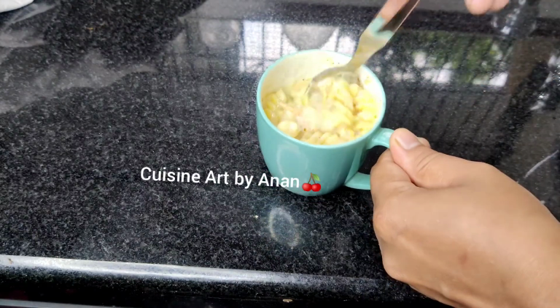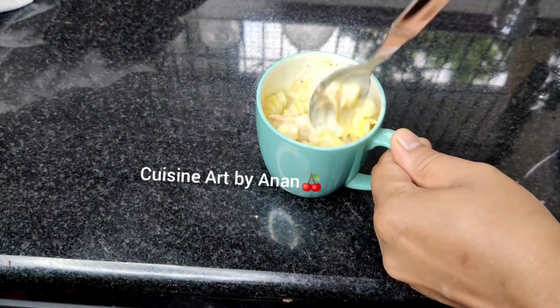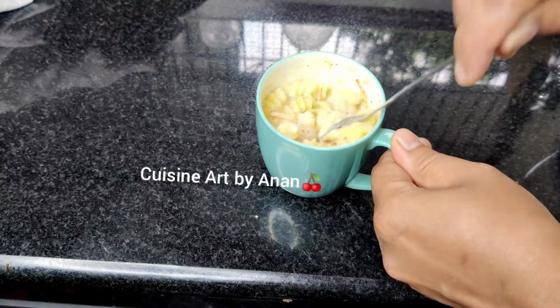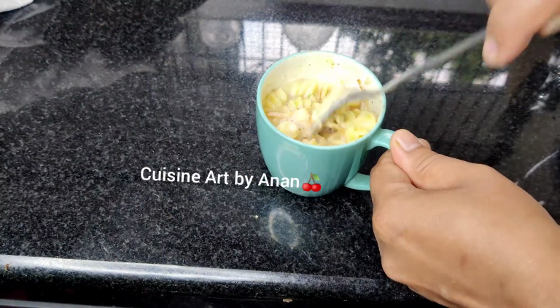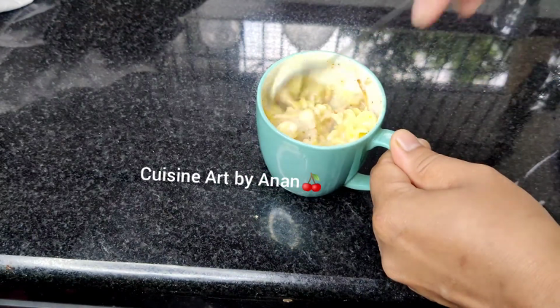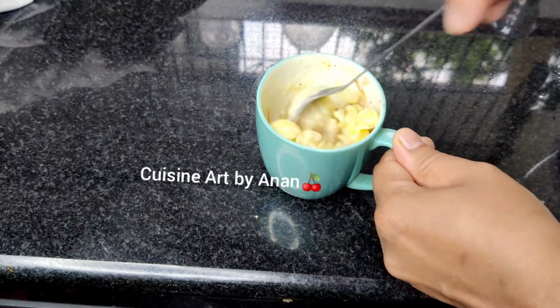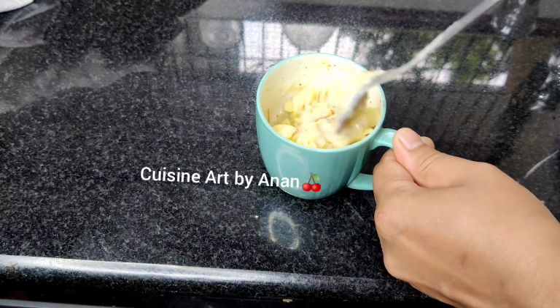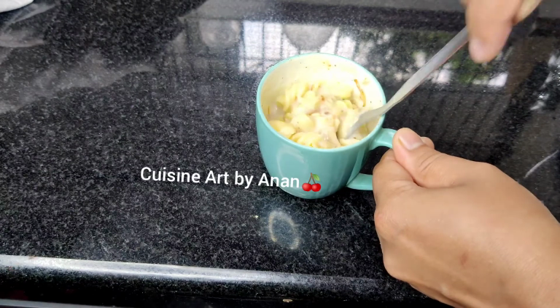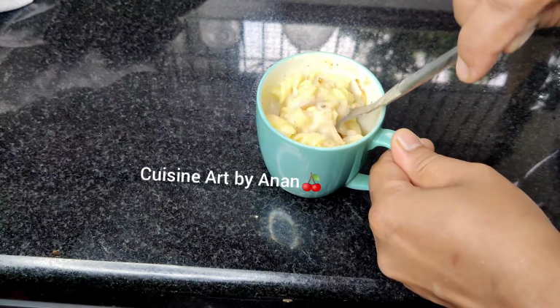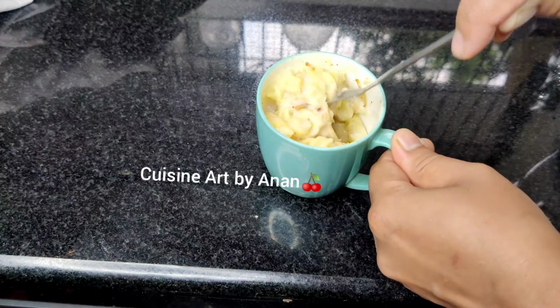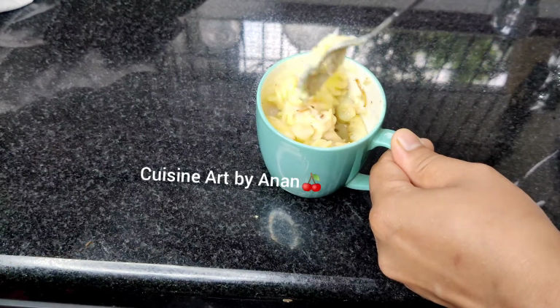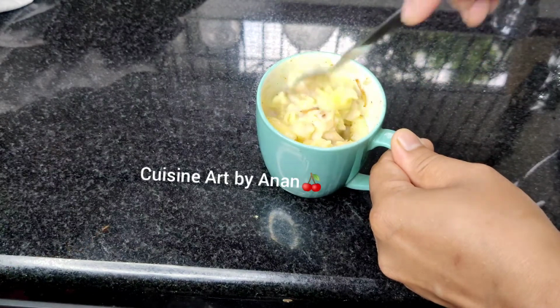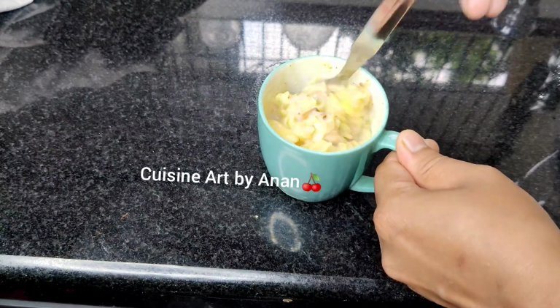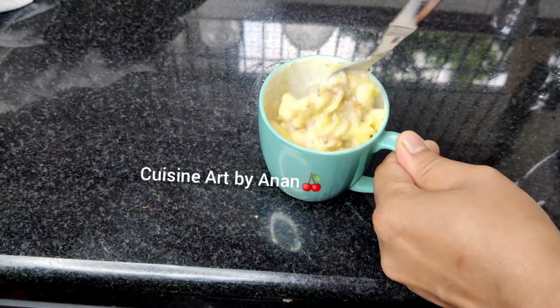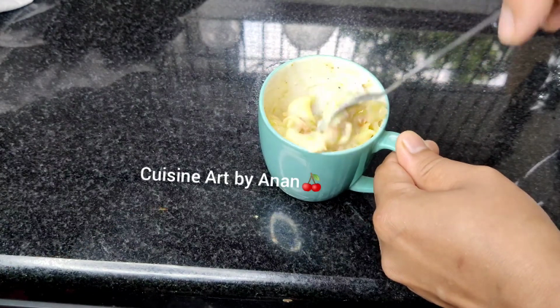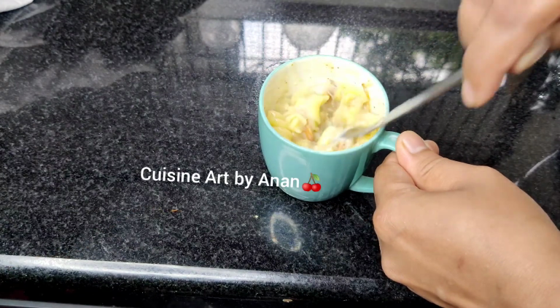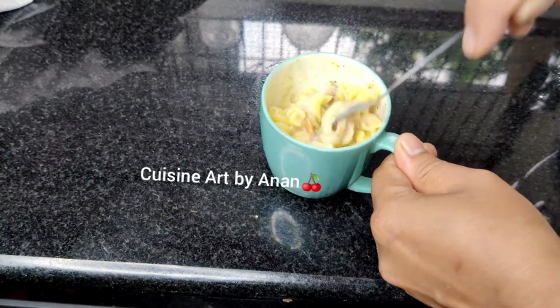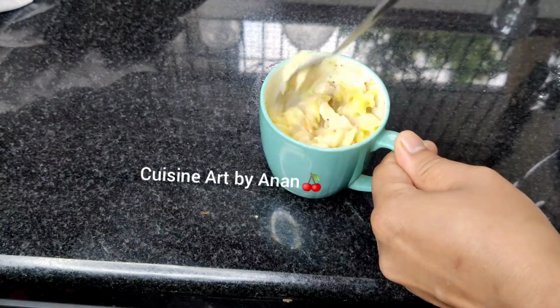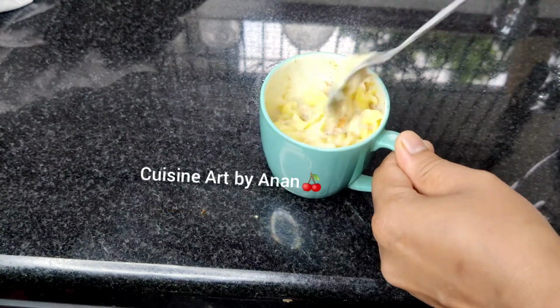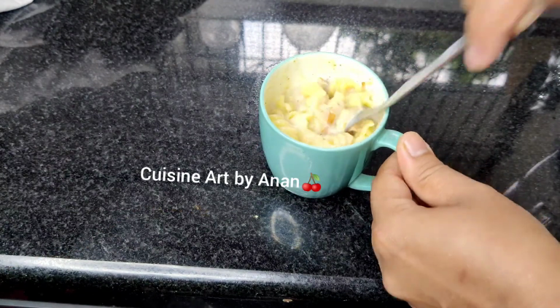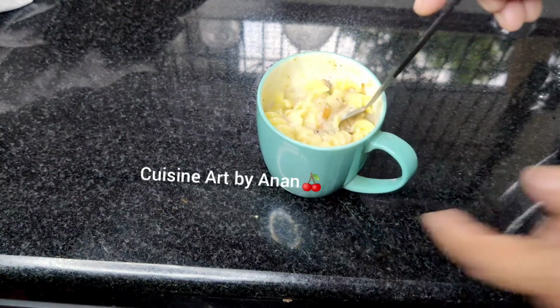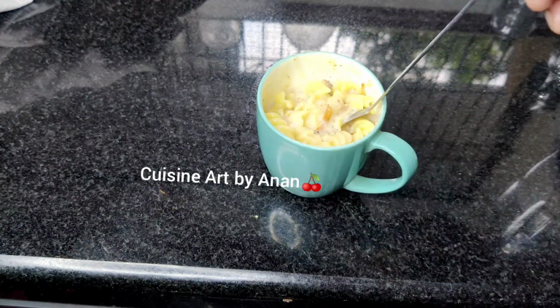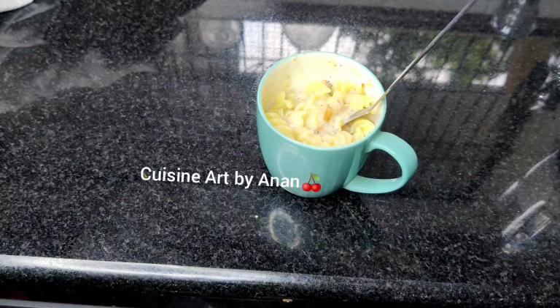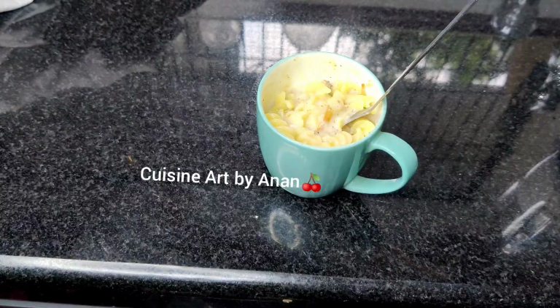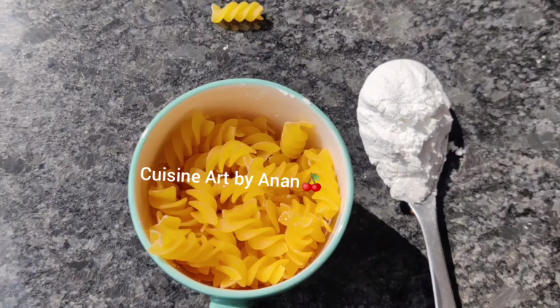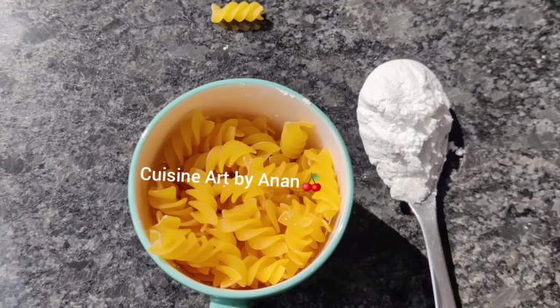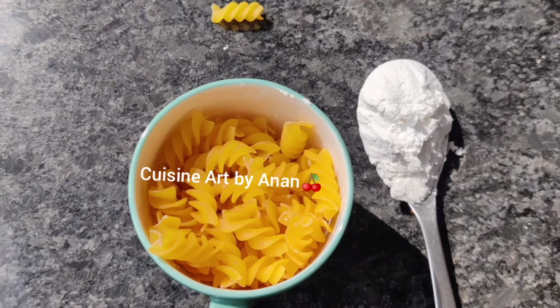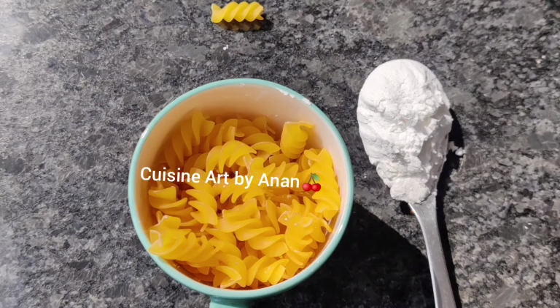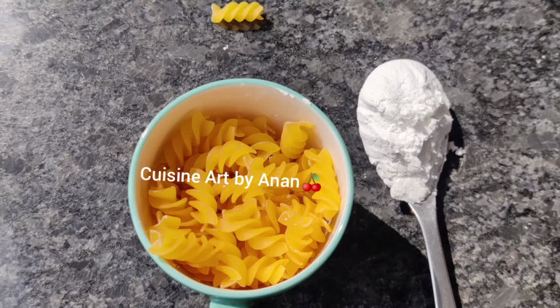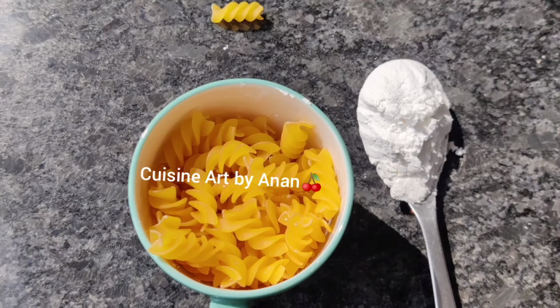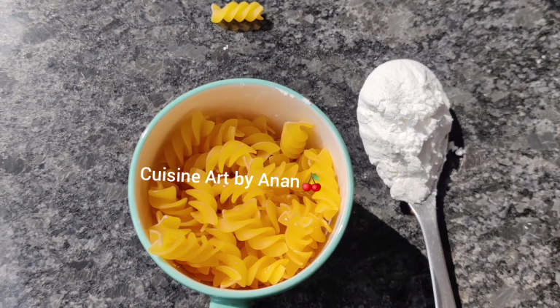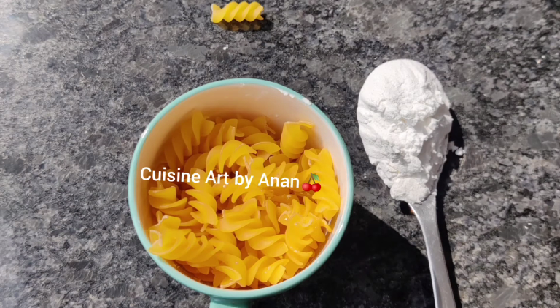If you like this recipe, please like this and share it with your comments. Let's try this white sauce pasta.